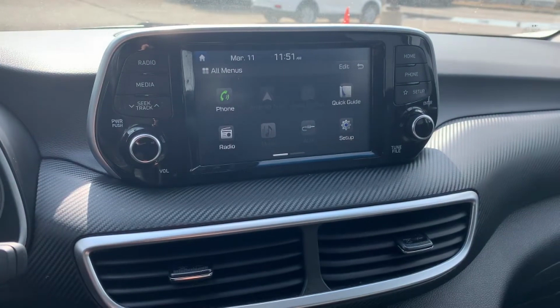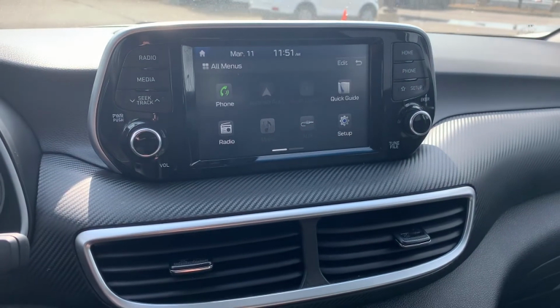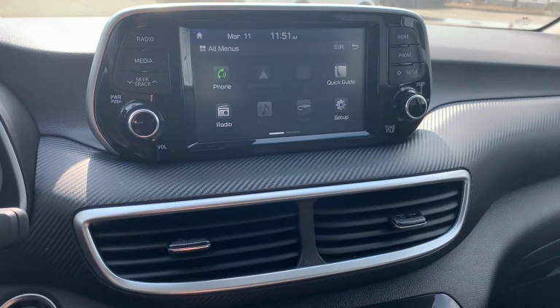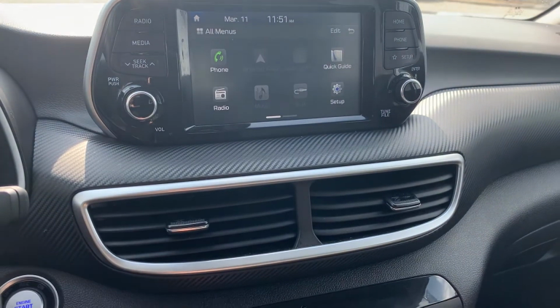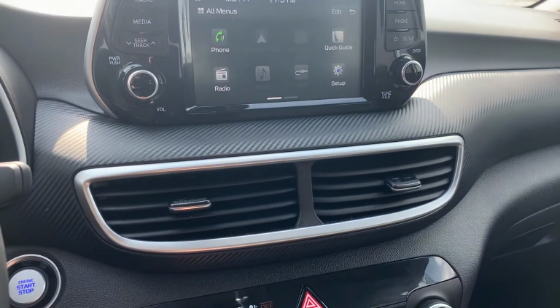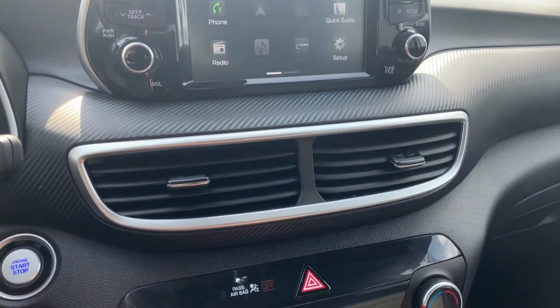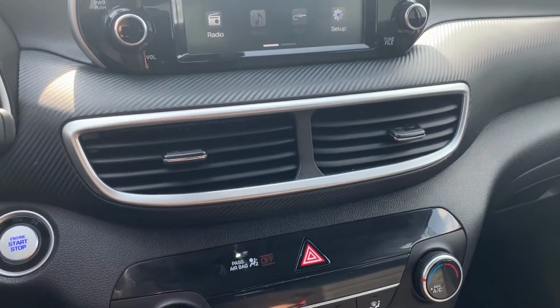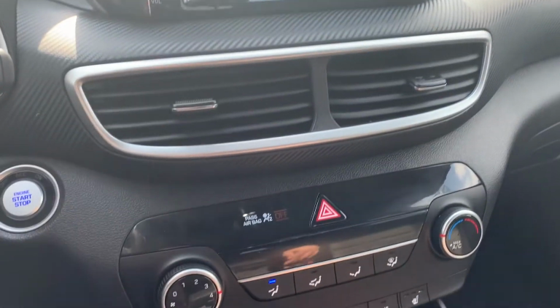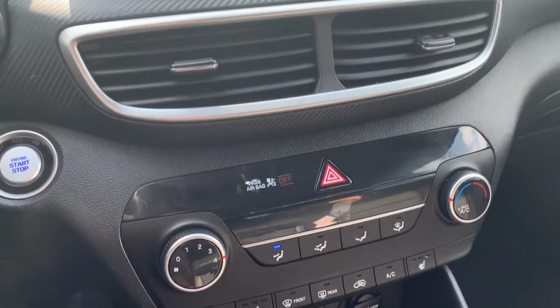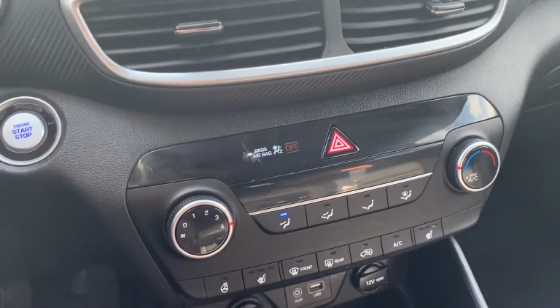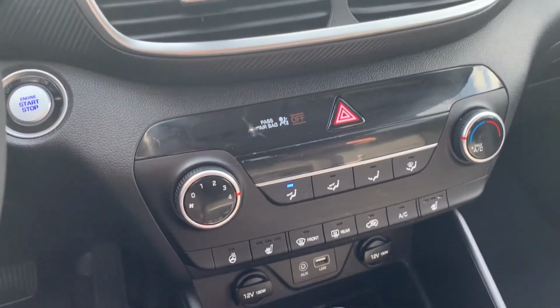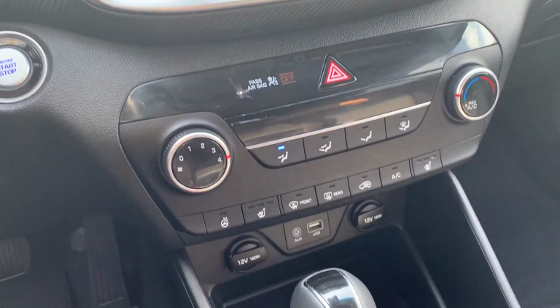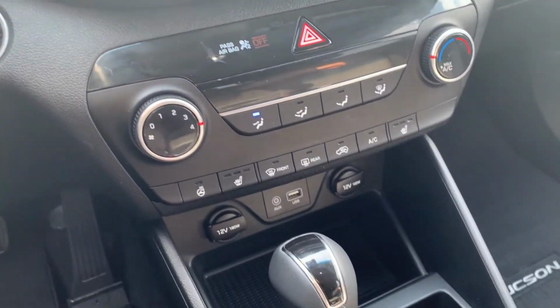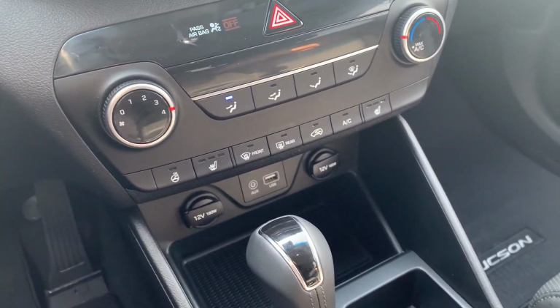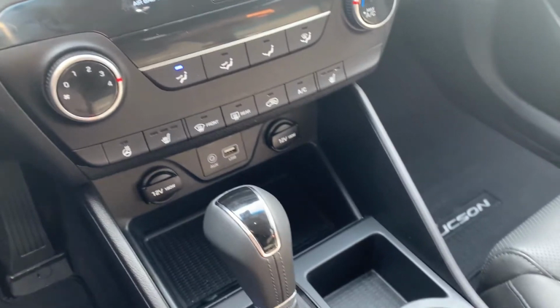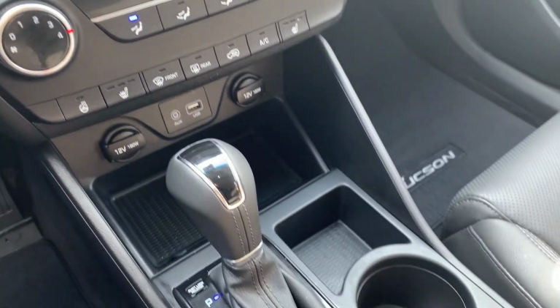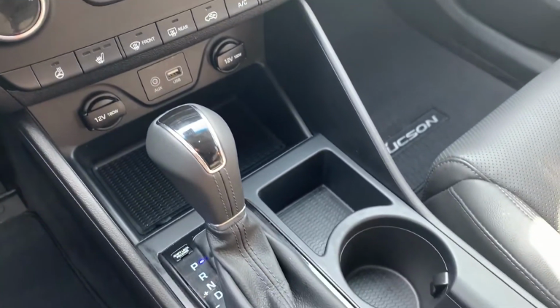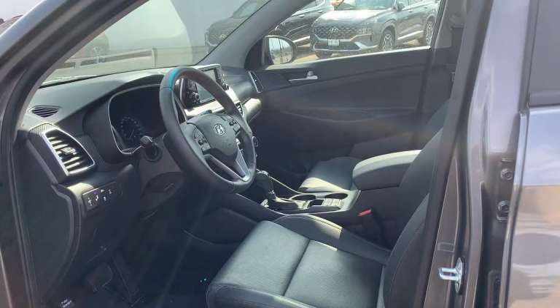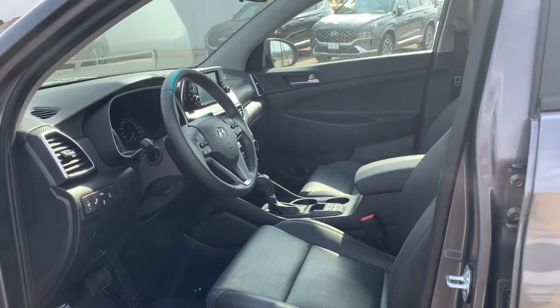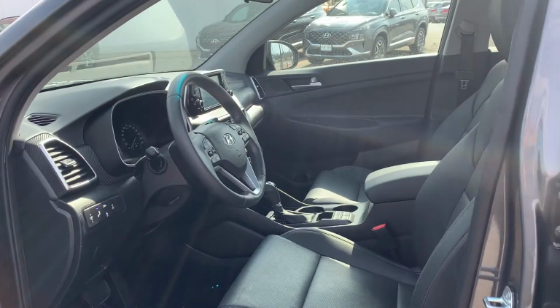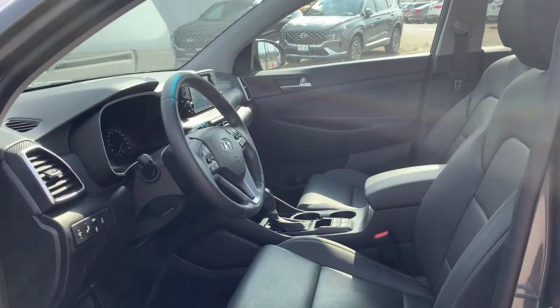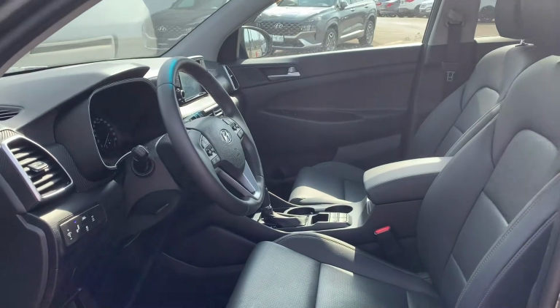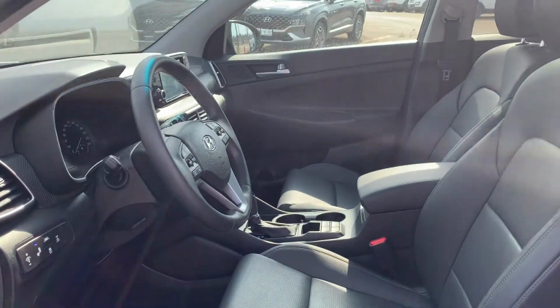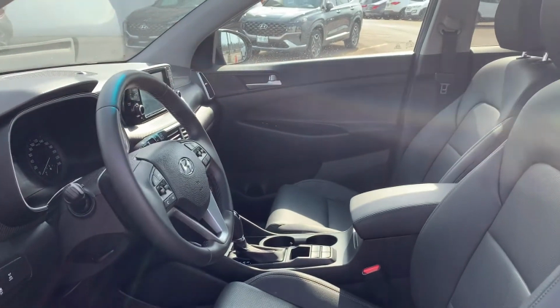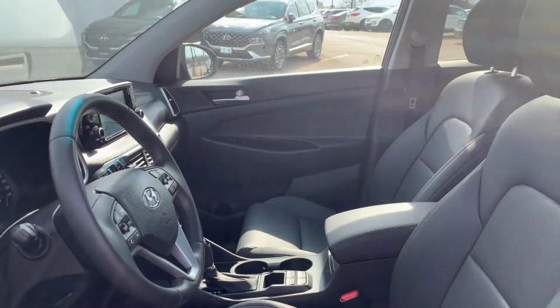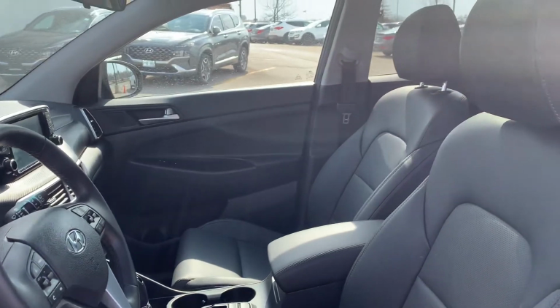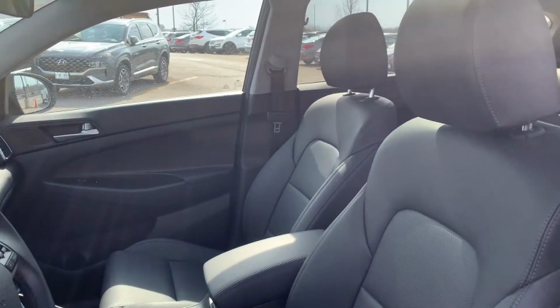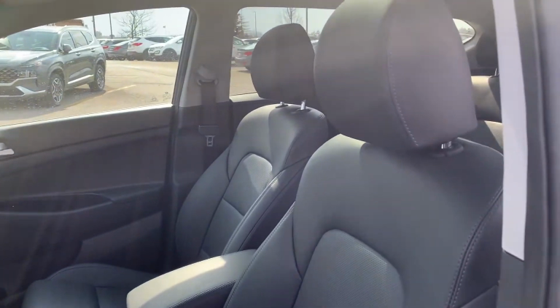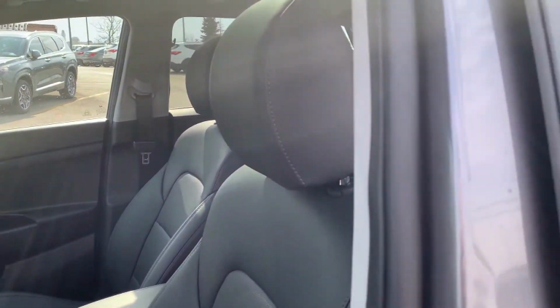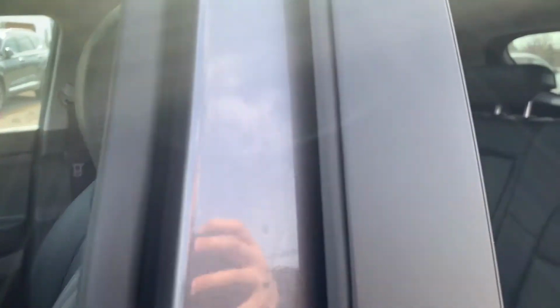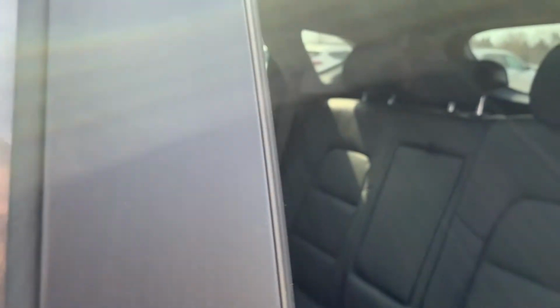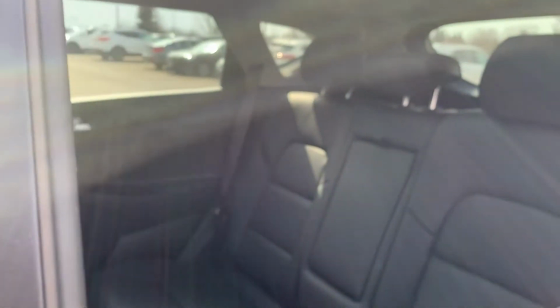This vehicle has Apple CarPlay and Android Auto with a push-to-start engine and heated seats for both the driver and the passenger, as well as a heated steering wheel. This vehicle has been fully detailed, so come check it out here at Ajax Hyundai.